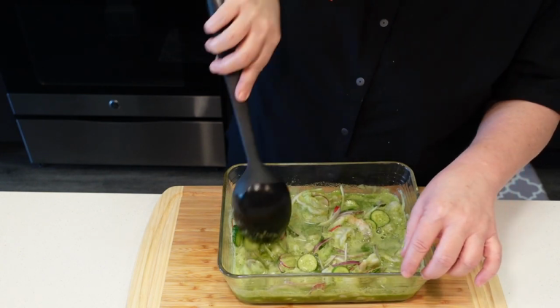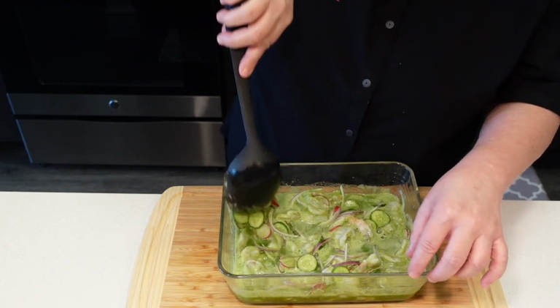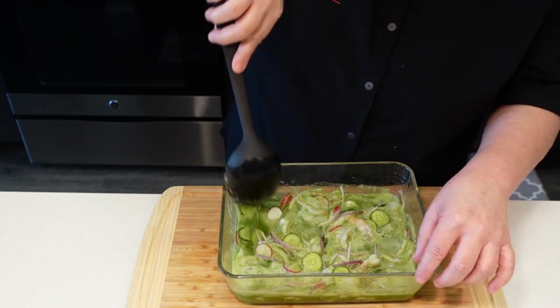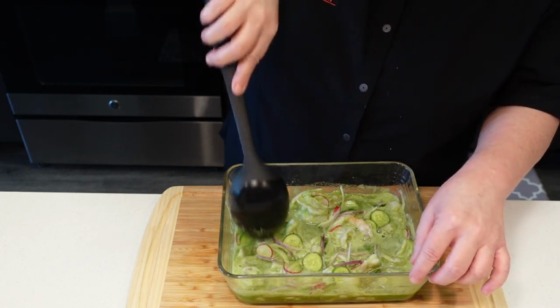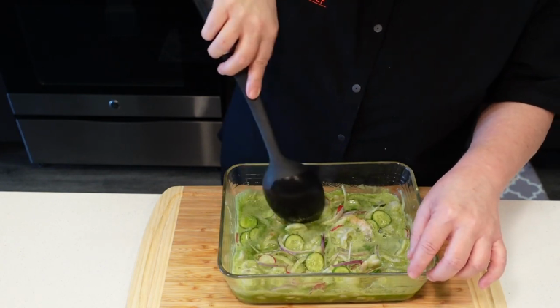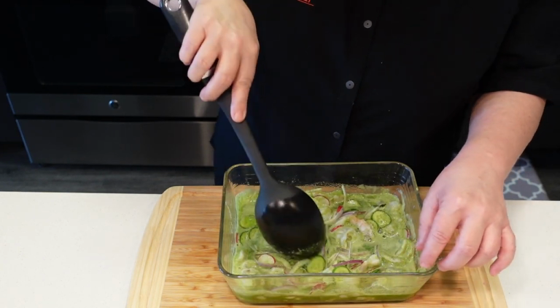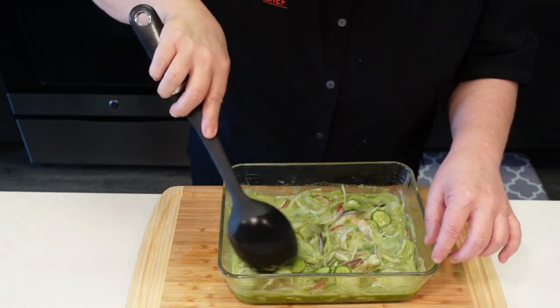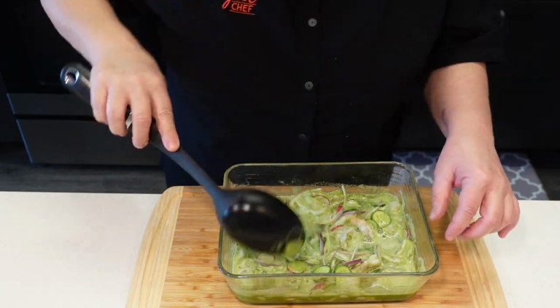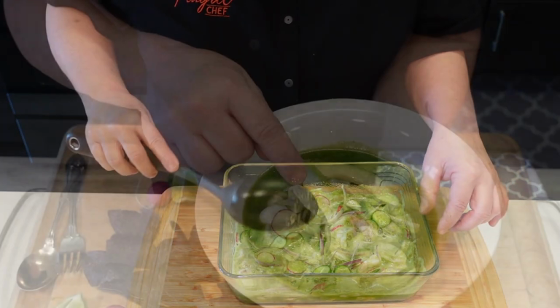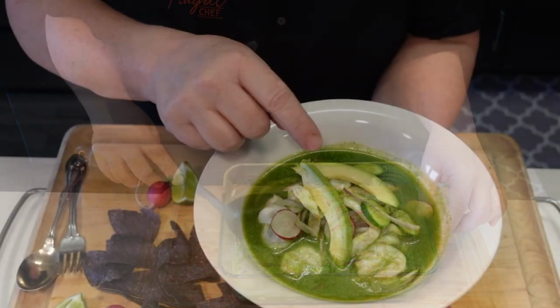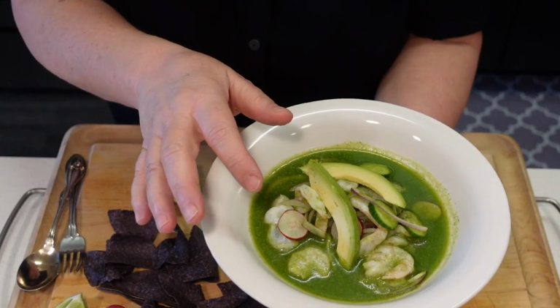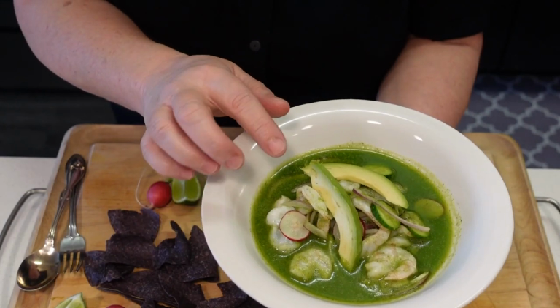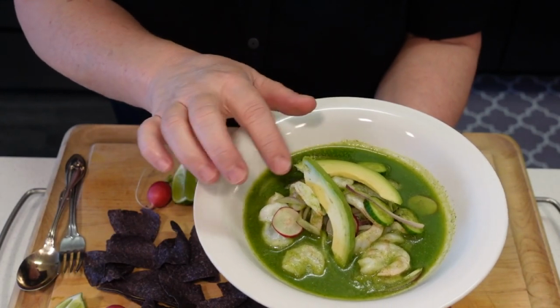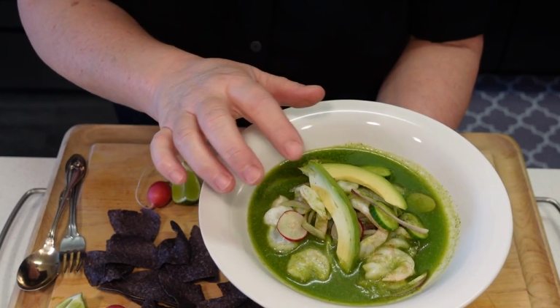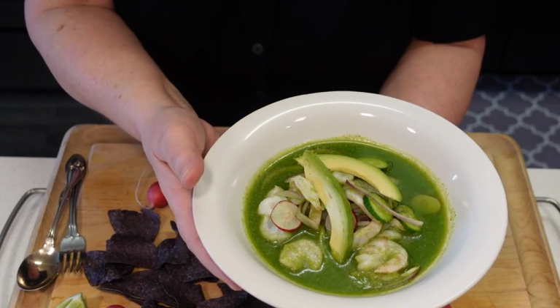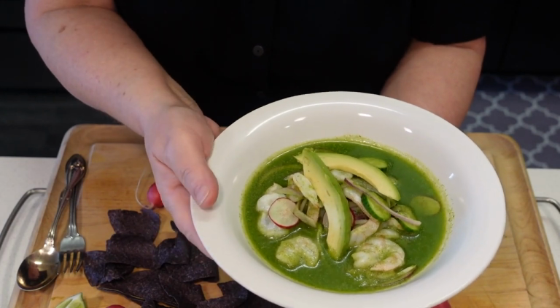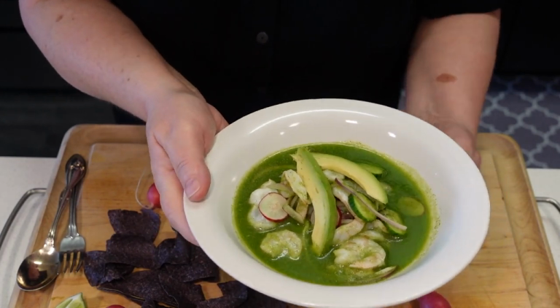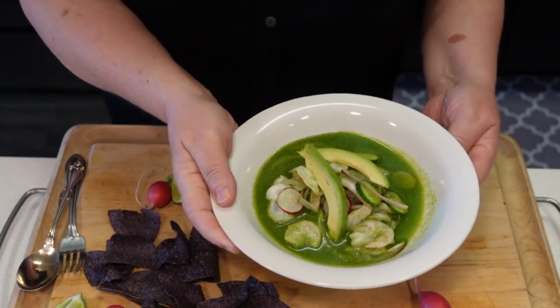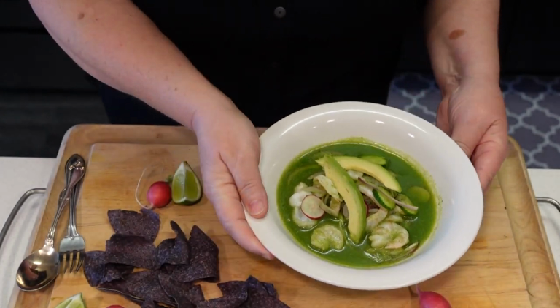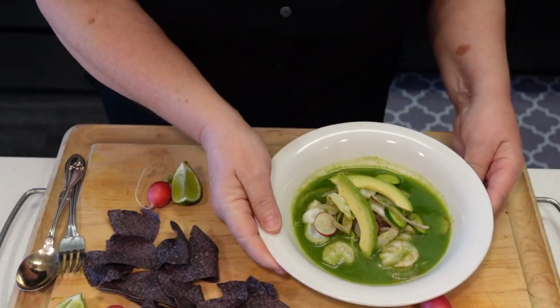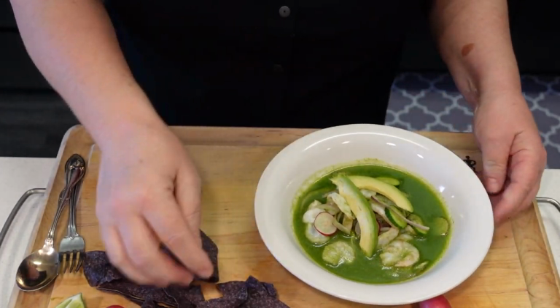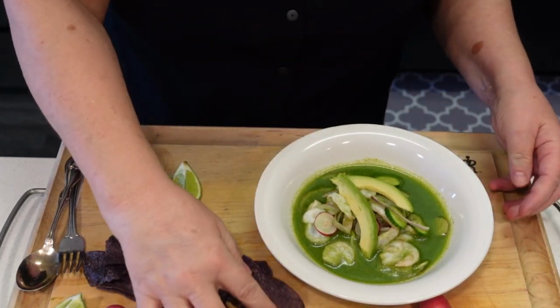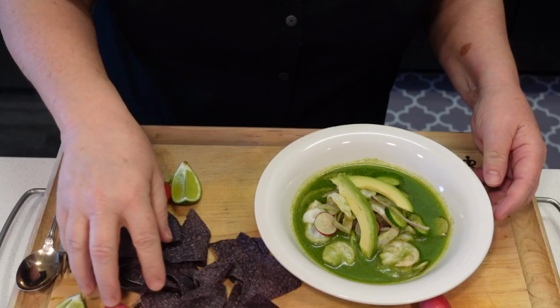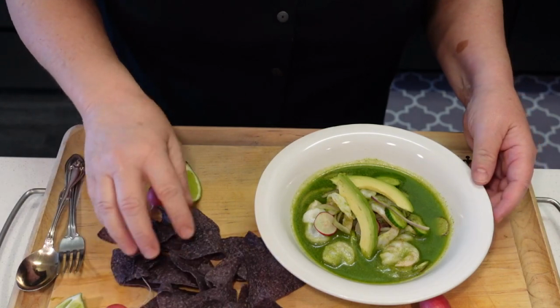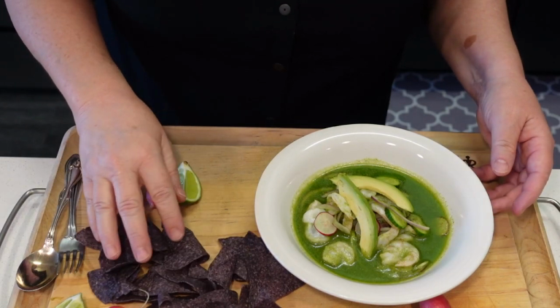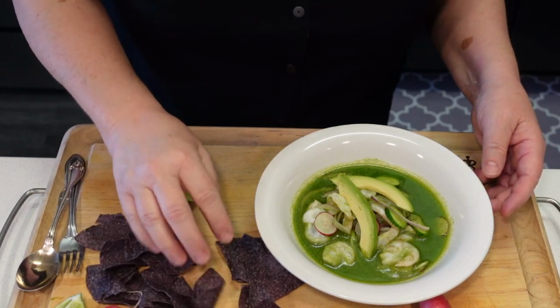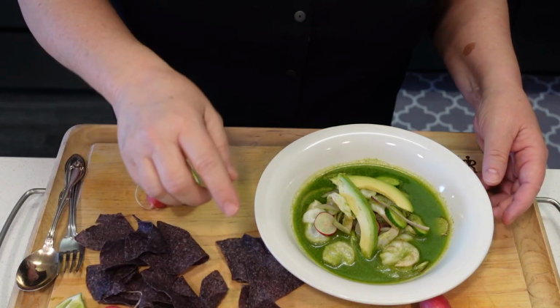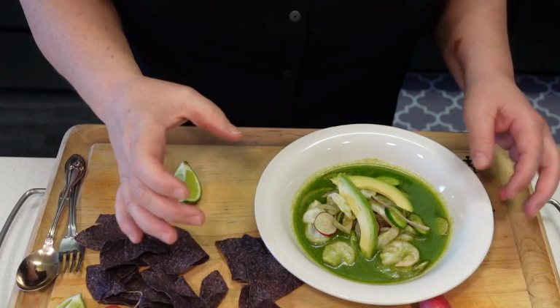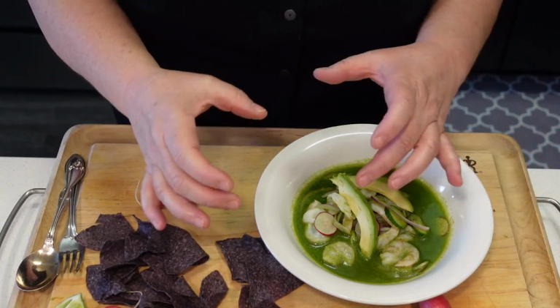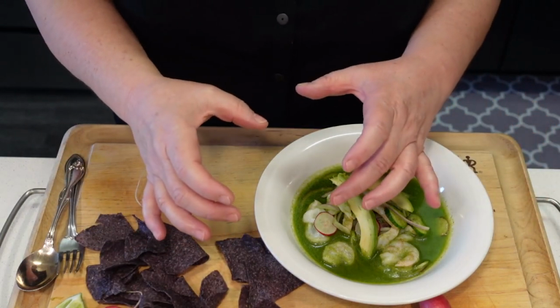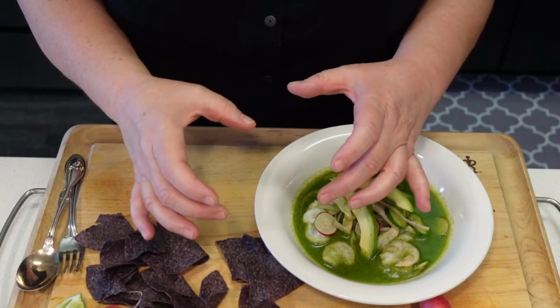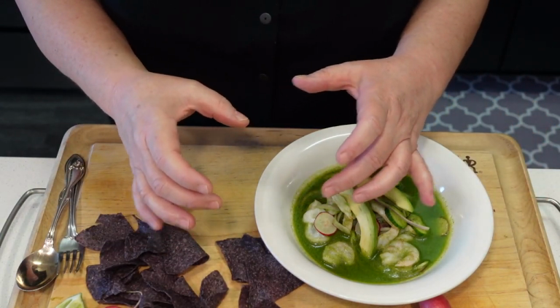All right, let's serve this. I added two slices of avocado and I'm going to serve this with chips. You can serve this with tostadas as well, guys.